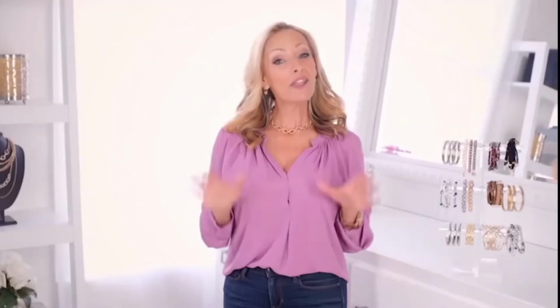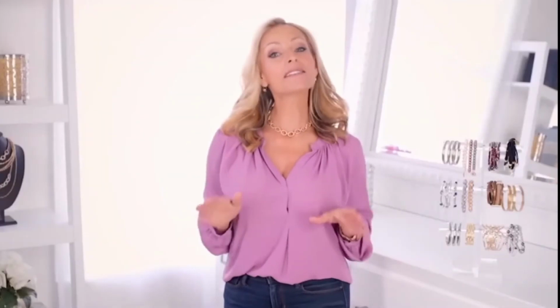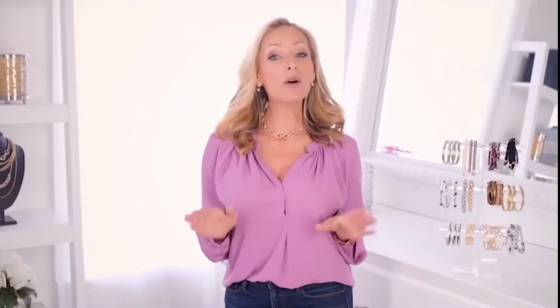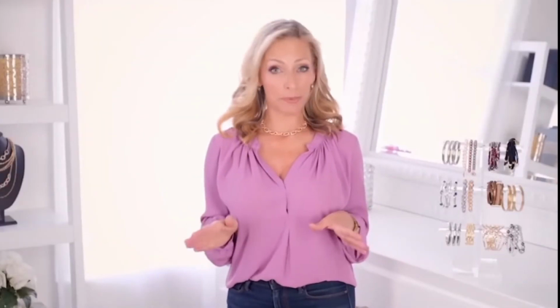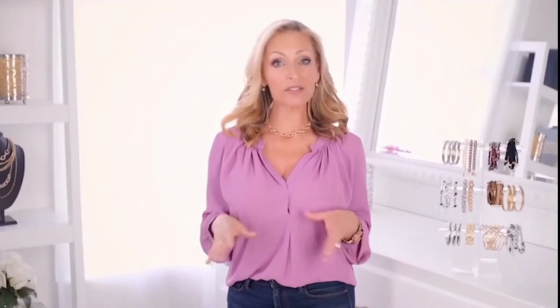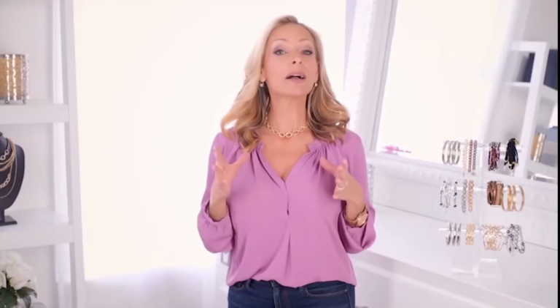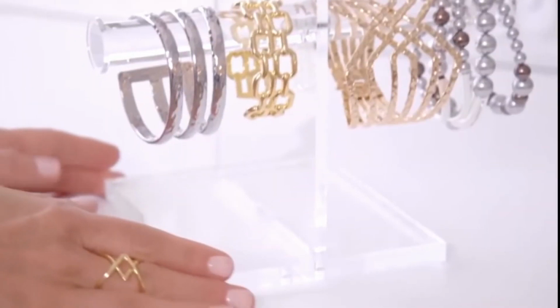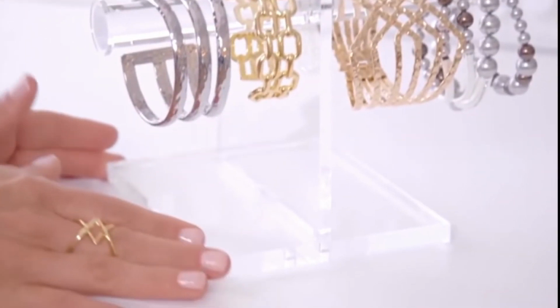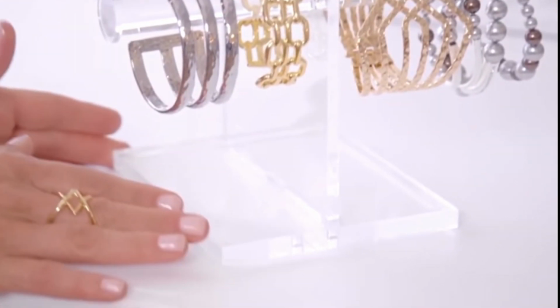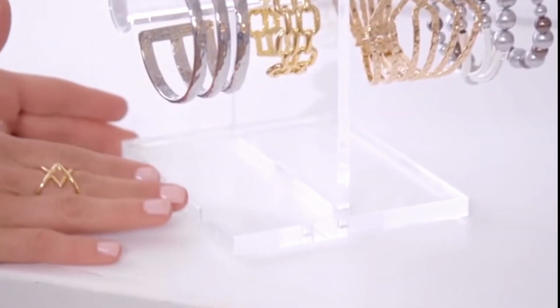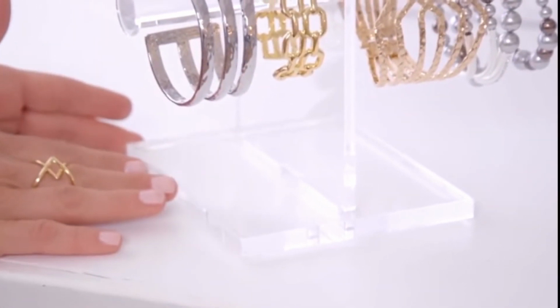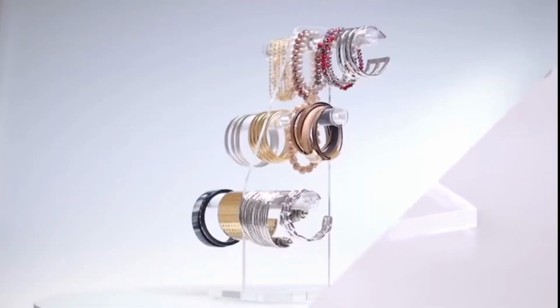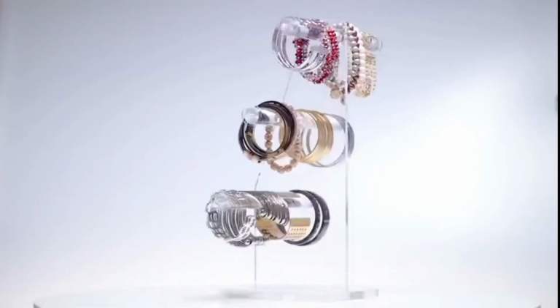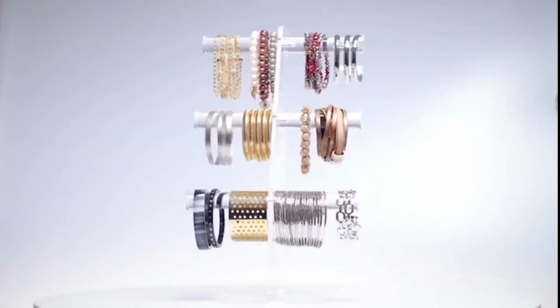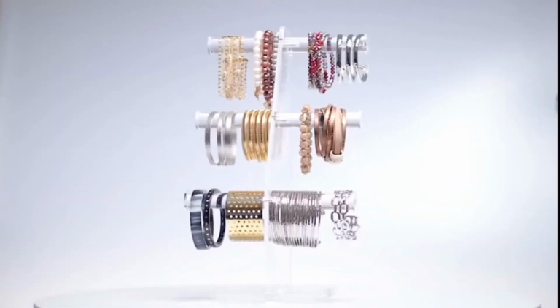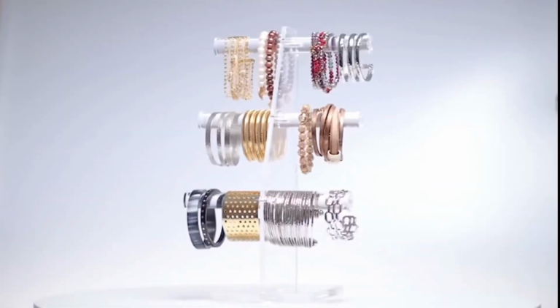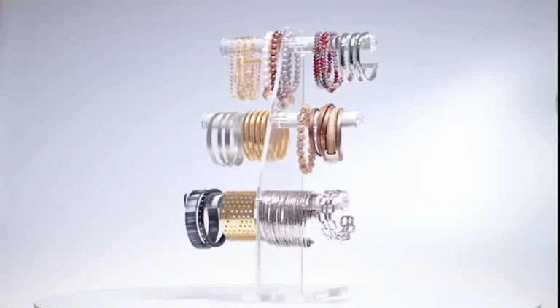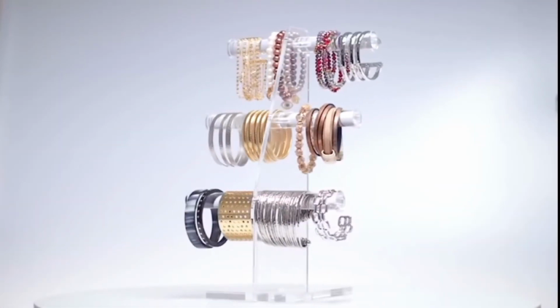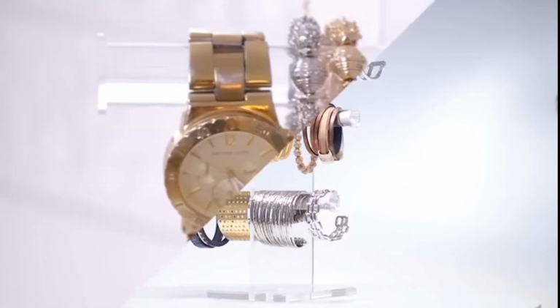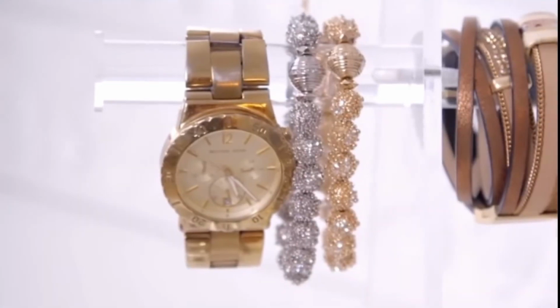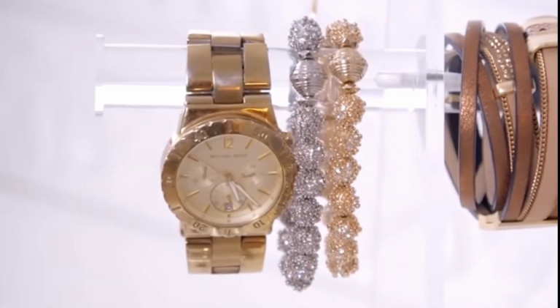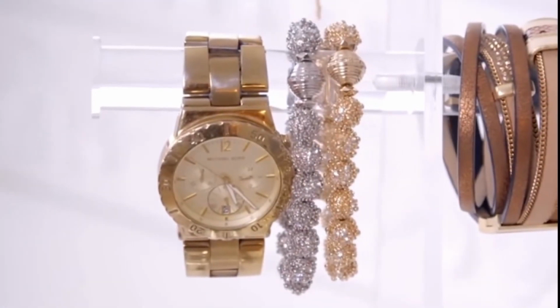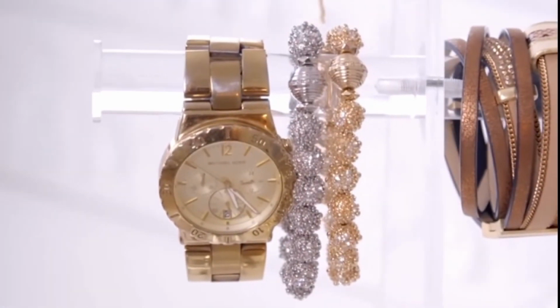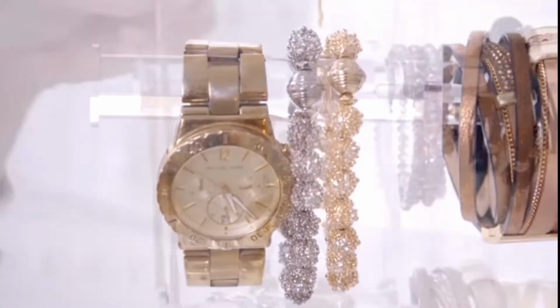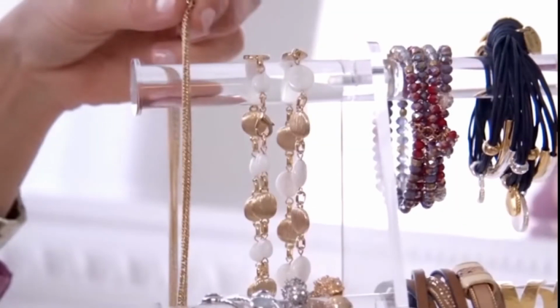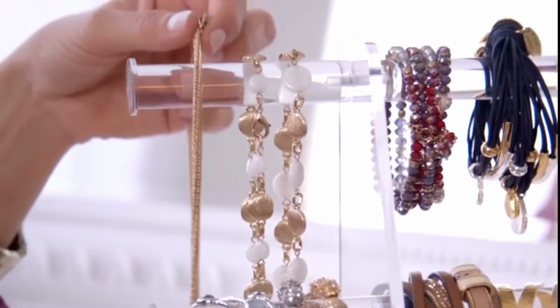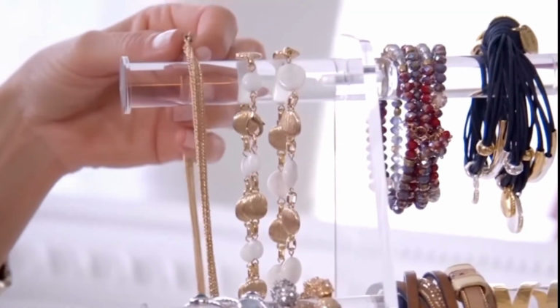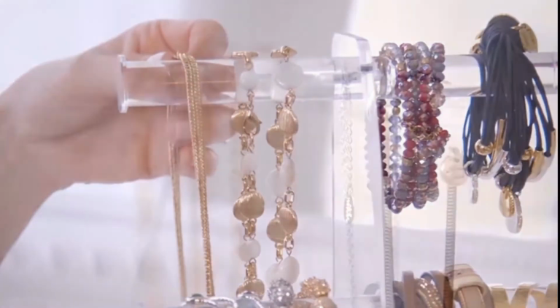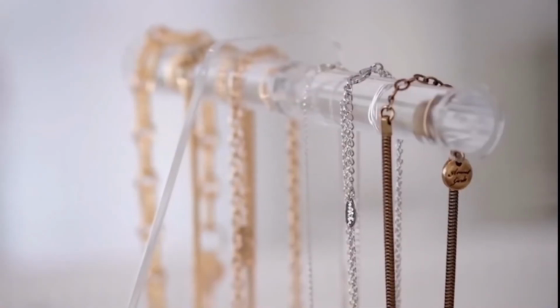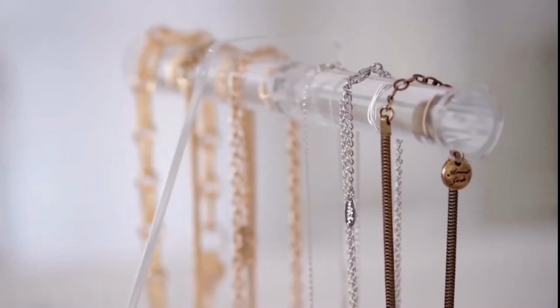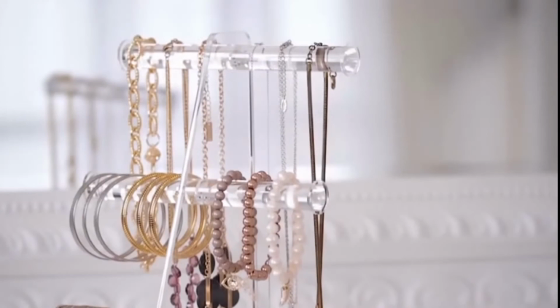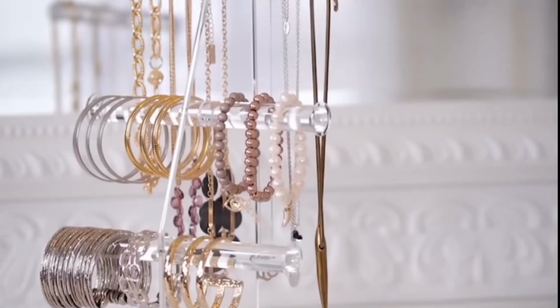Though it has a small footprint — only about six square inches — it's very cleverly designed to hold up to 40 bracelets. It also beautifully displays watches, and because it's tiered it can hold both bracelets and necklaces.